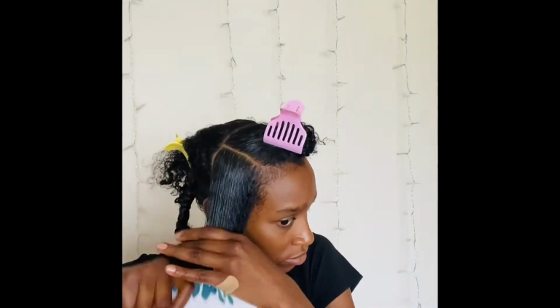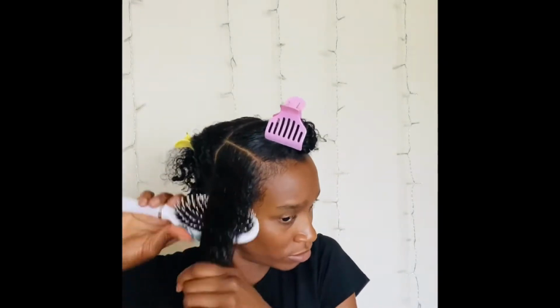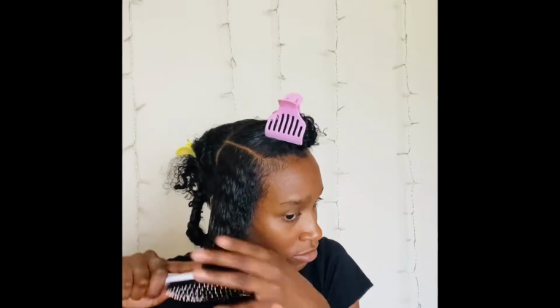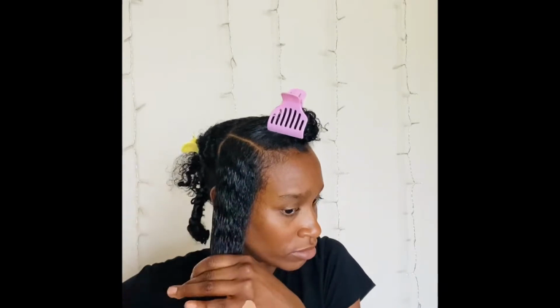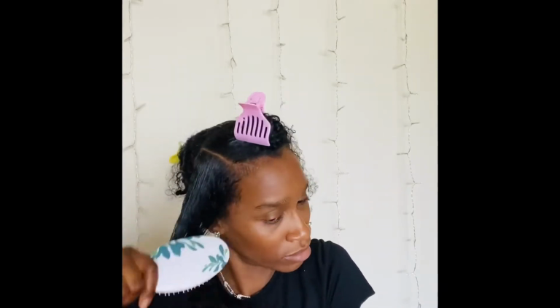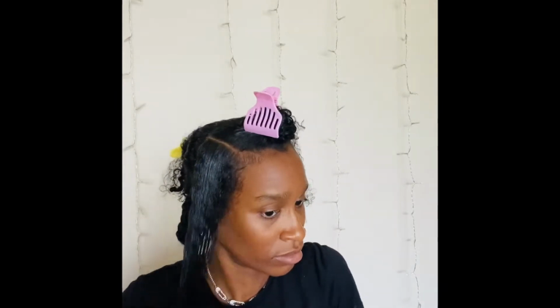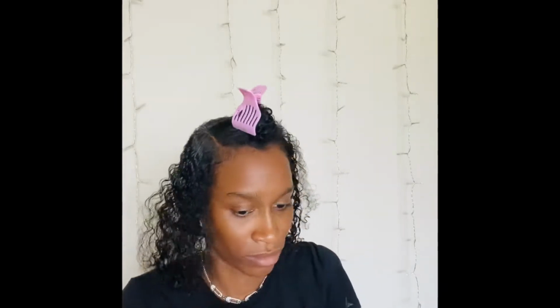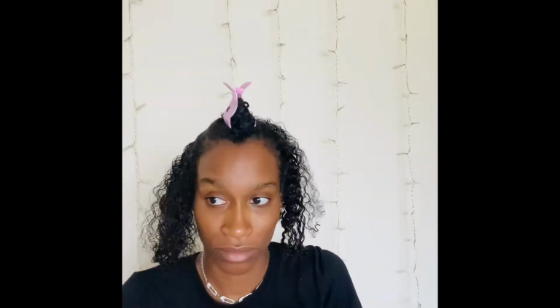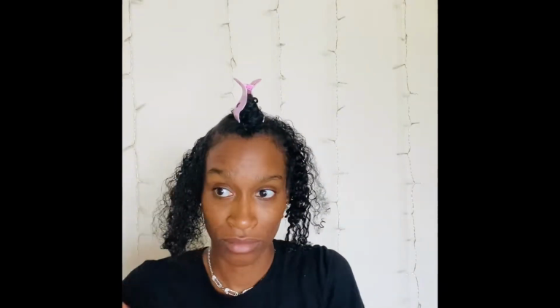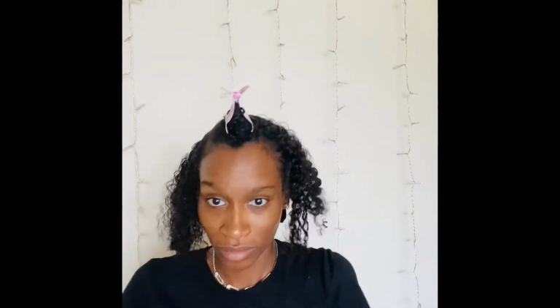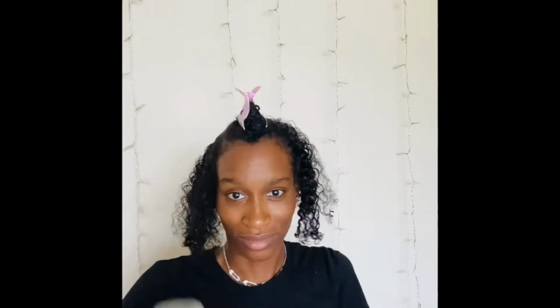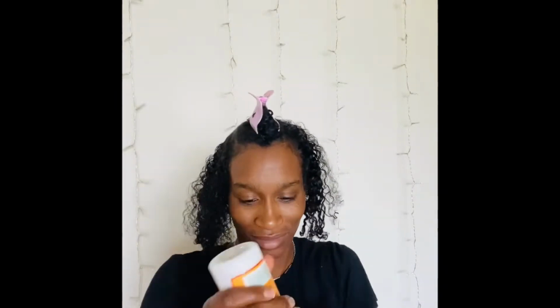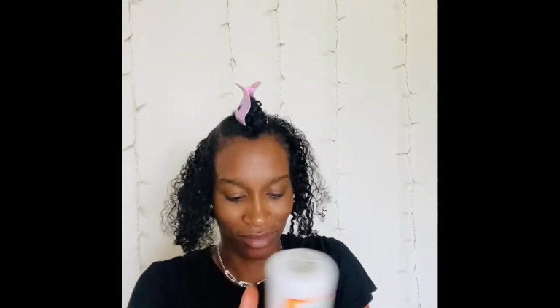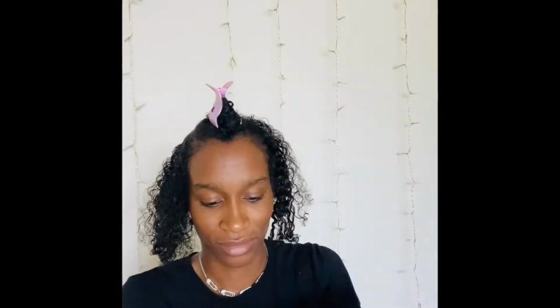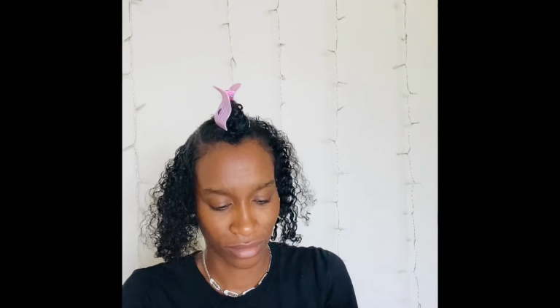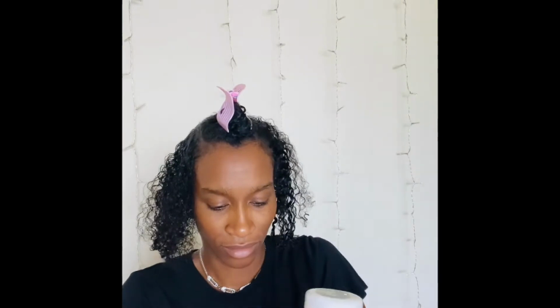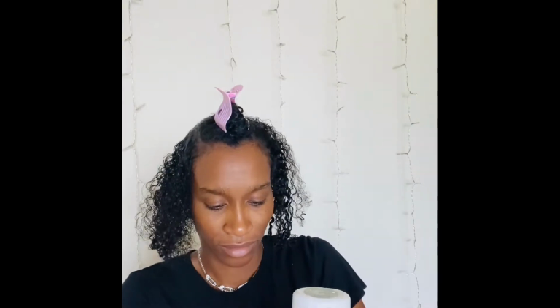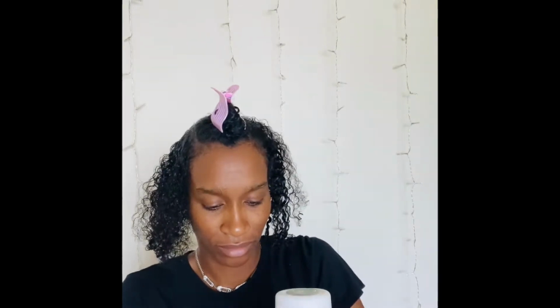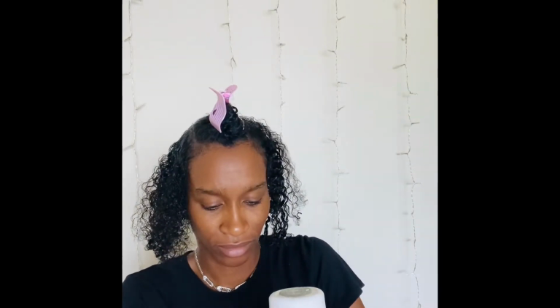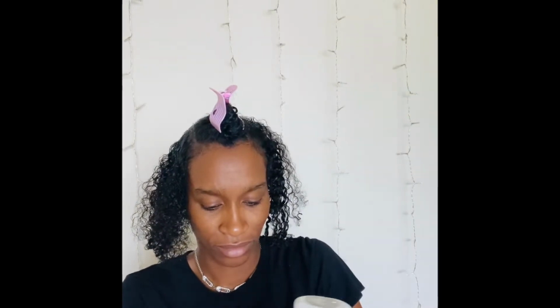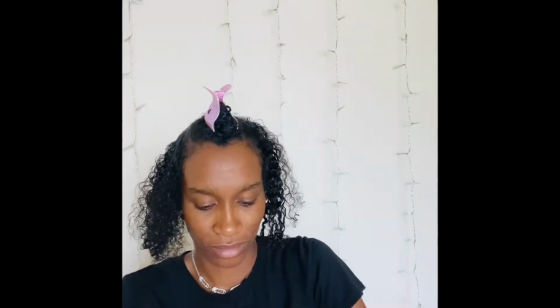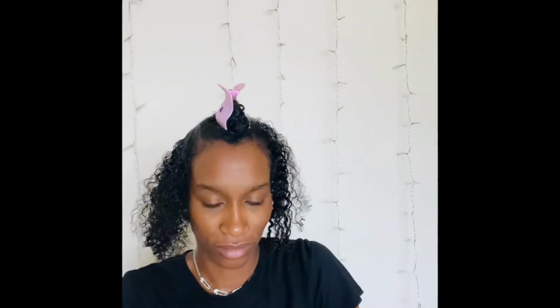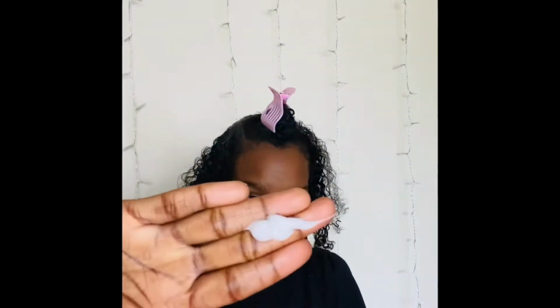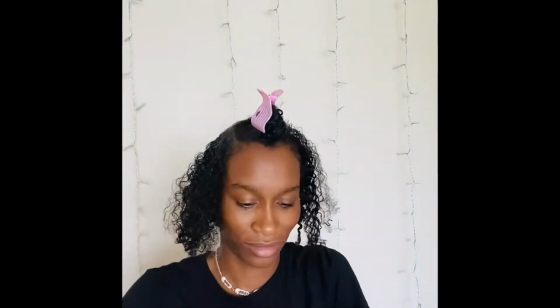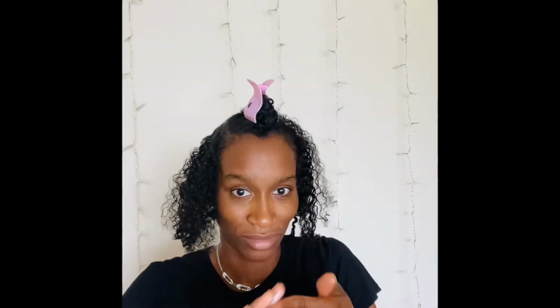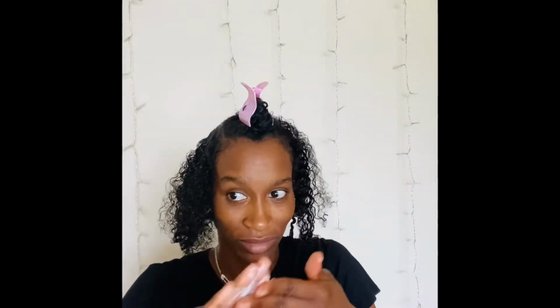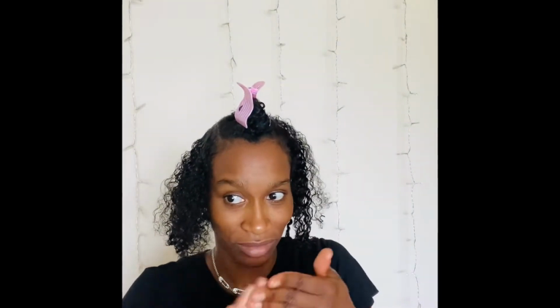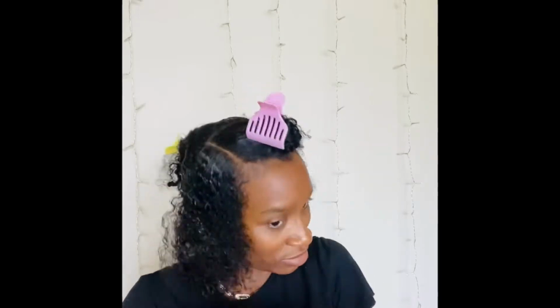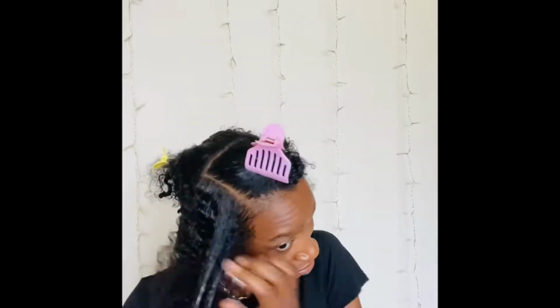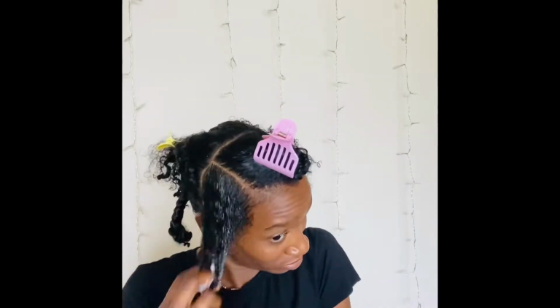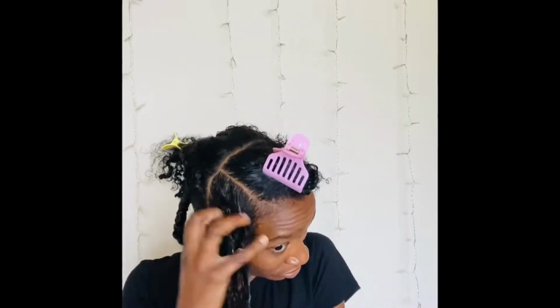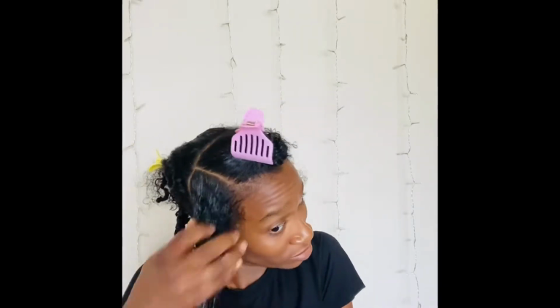Because I don't want to add product onto tangled hair, I'm going to go in with my curl activator cream, put a little on my hand, and rake it through my hair.